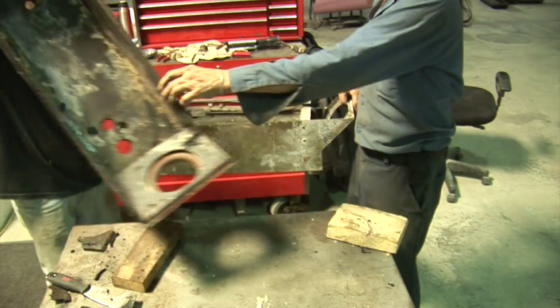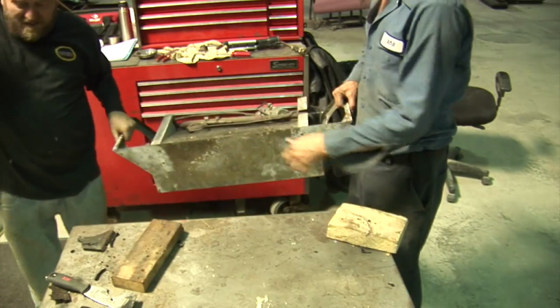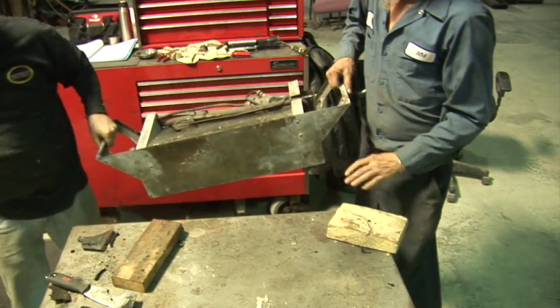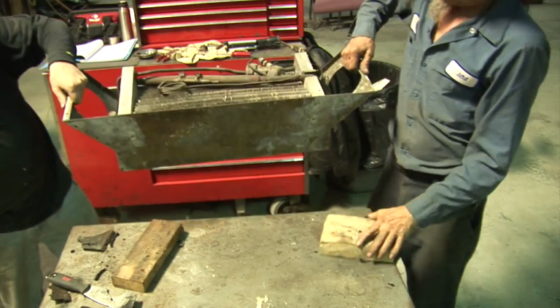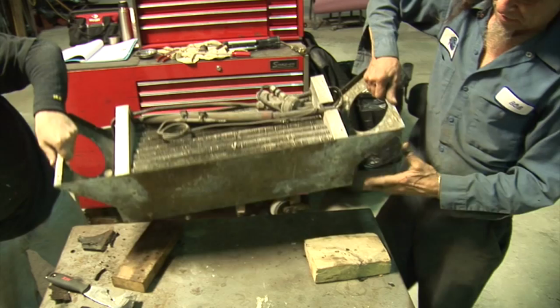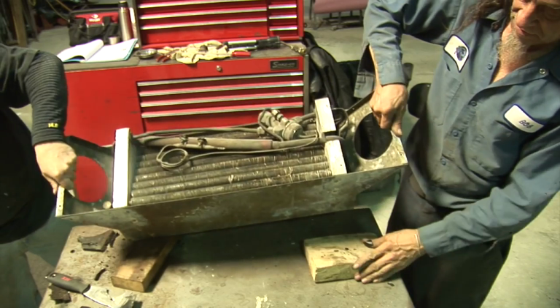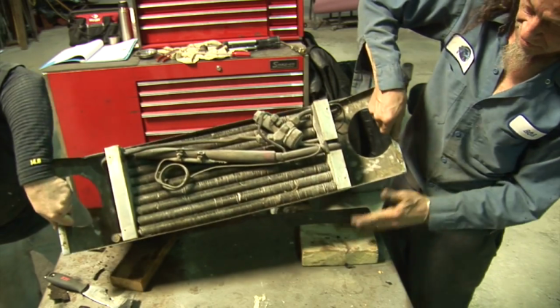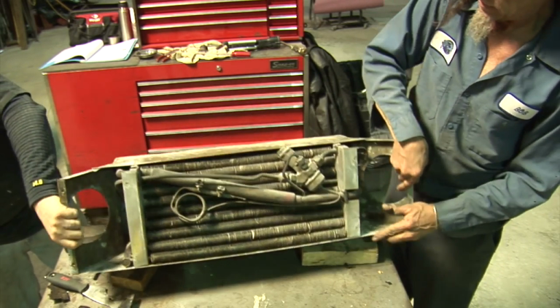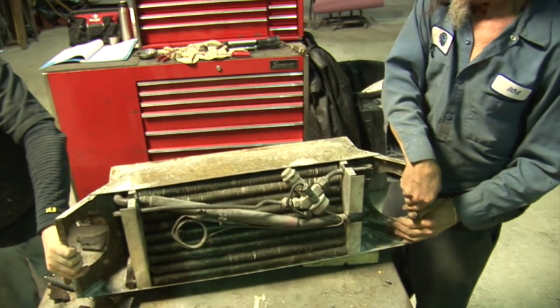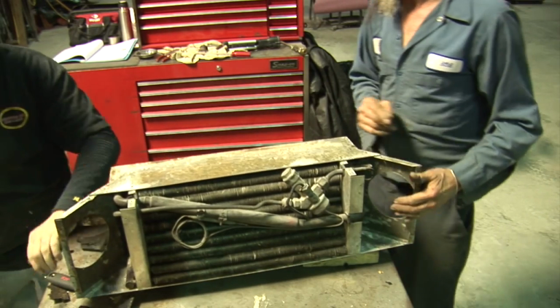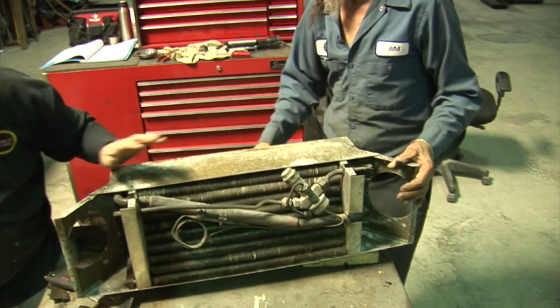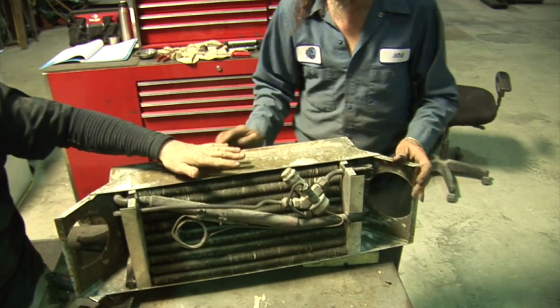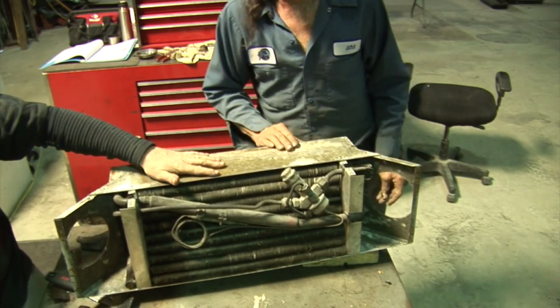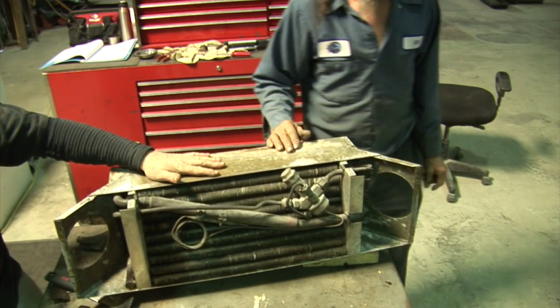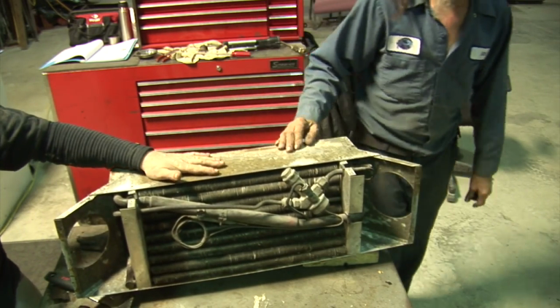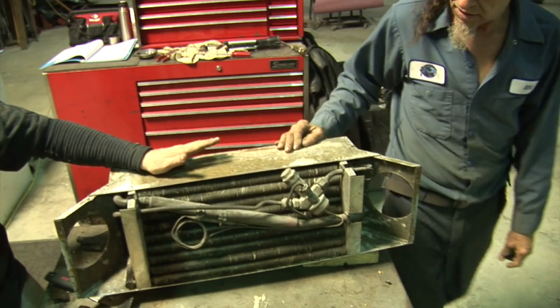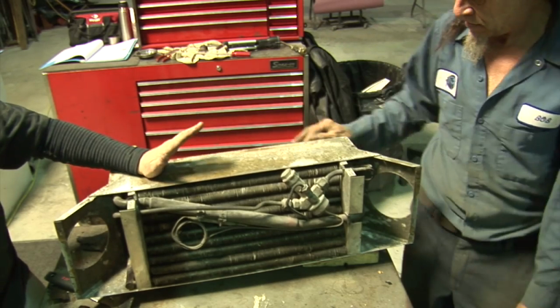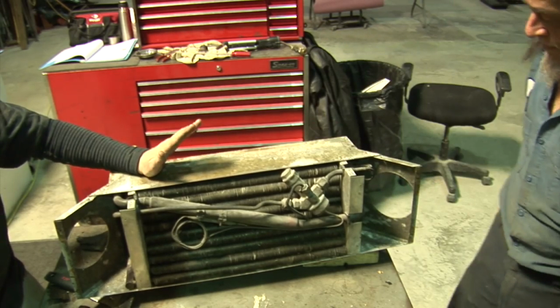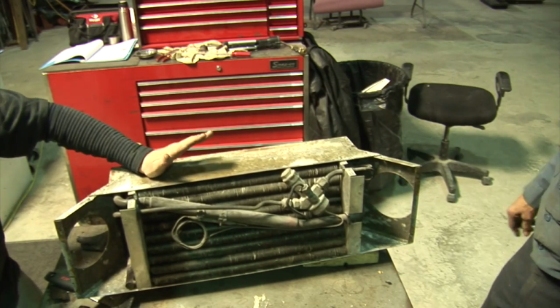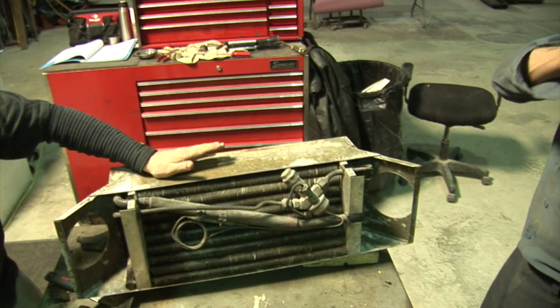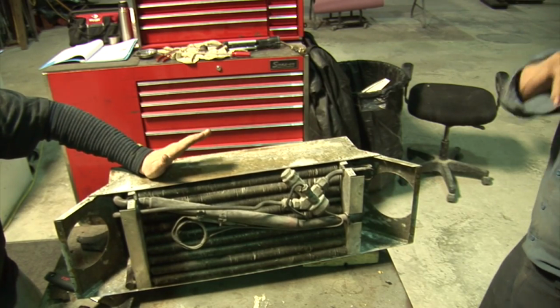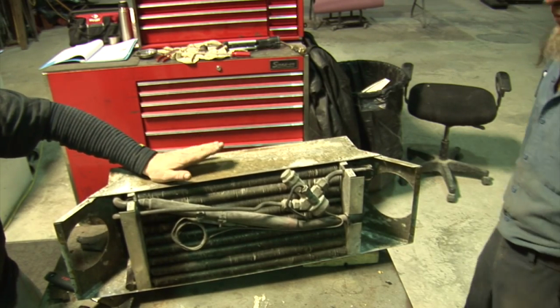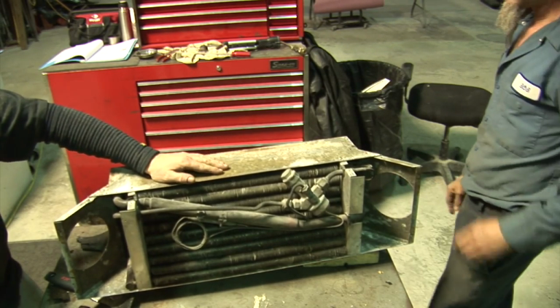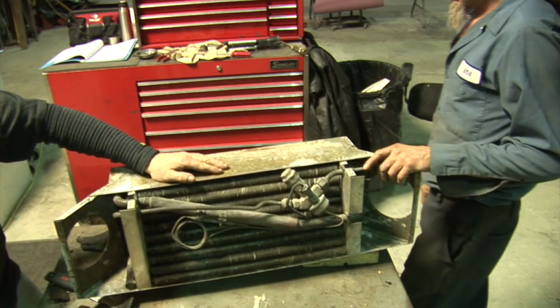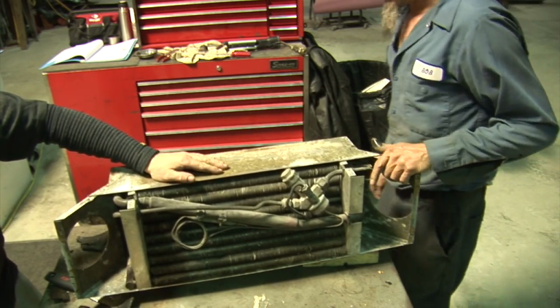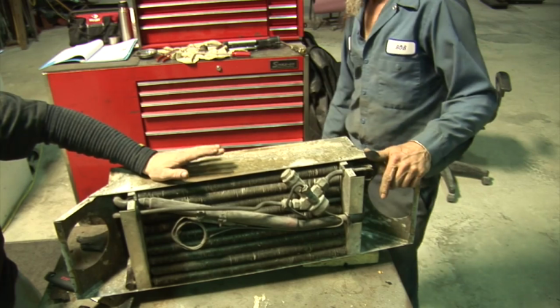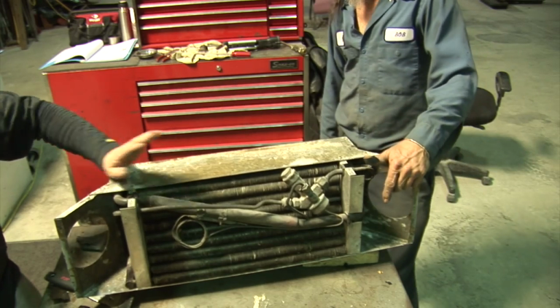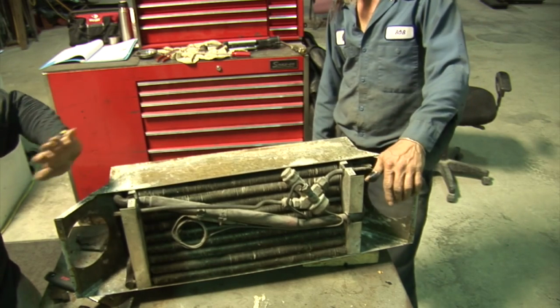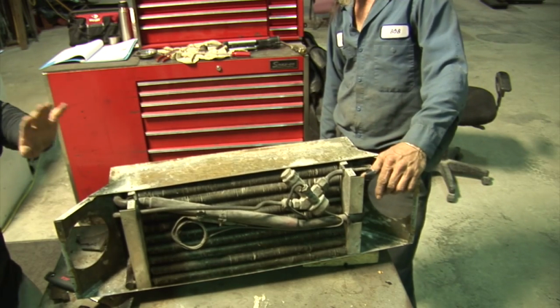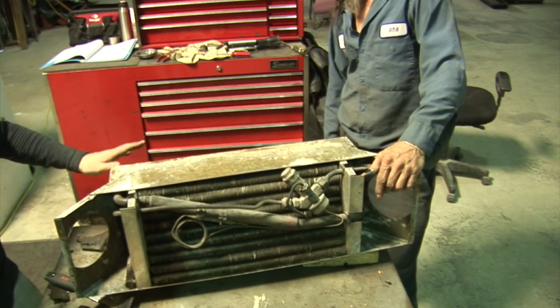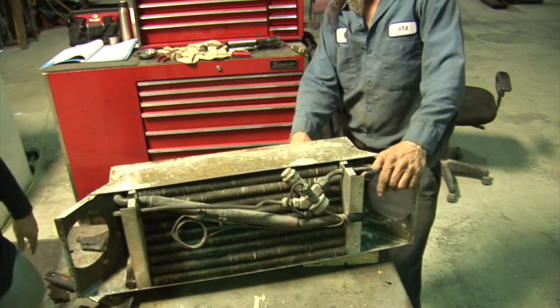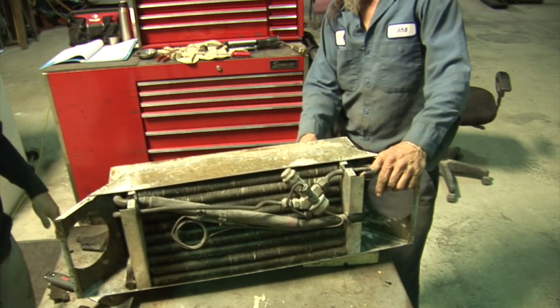Here's the unit. The box is out of the way and we're gonna go over the unit now. We're fortunate — the inside of this unit is clean as can be, nice lubrication, everything's checking out that way. So we're gonna go through, clean it, and reassemble it.